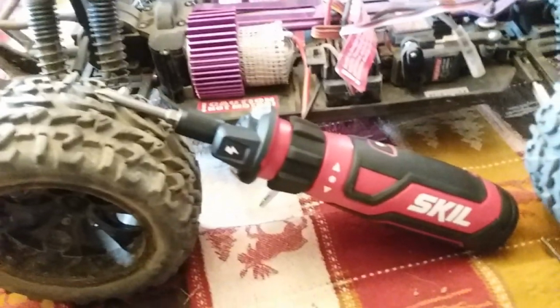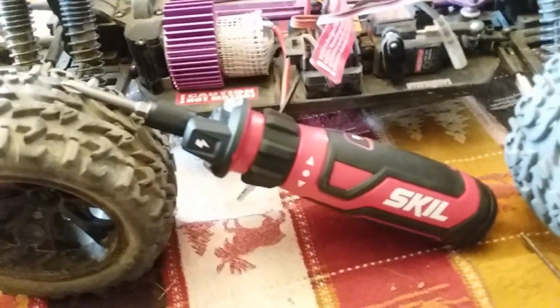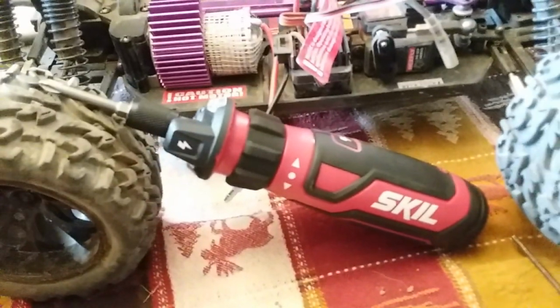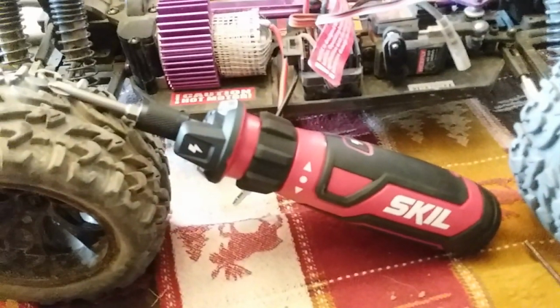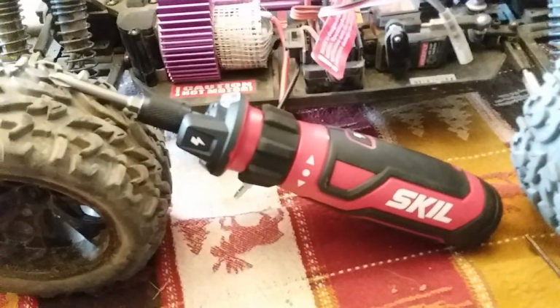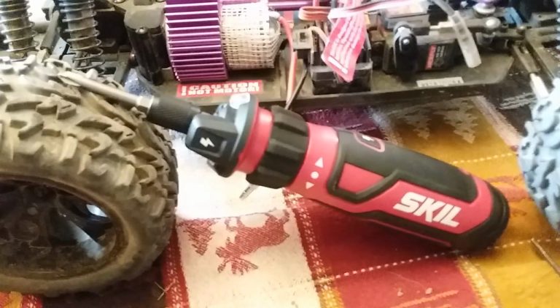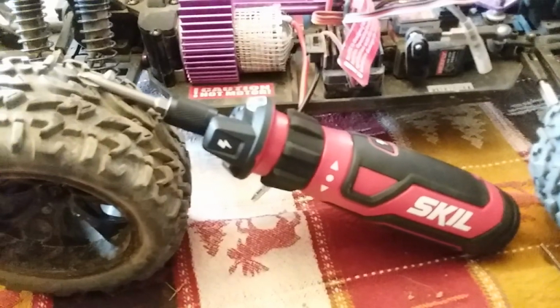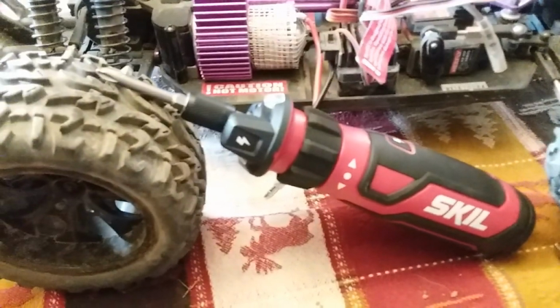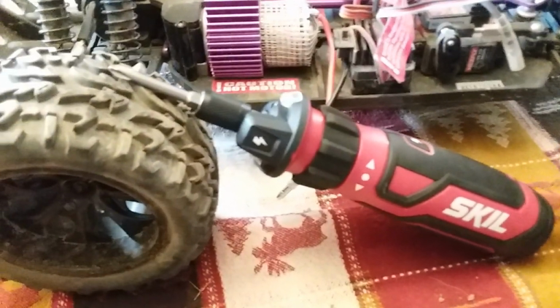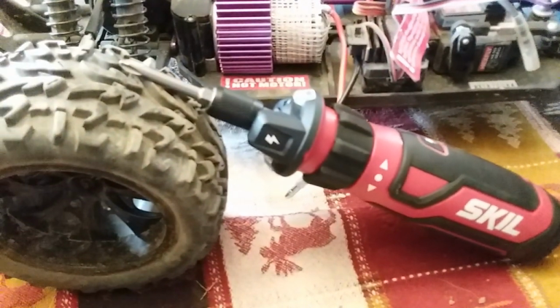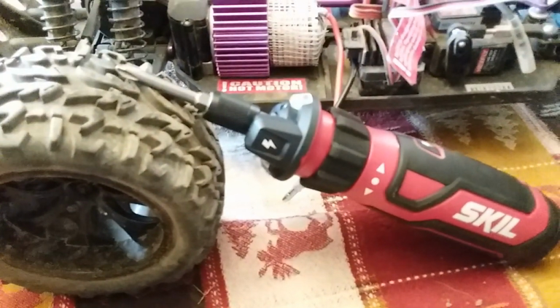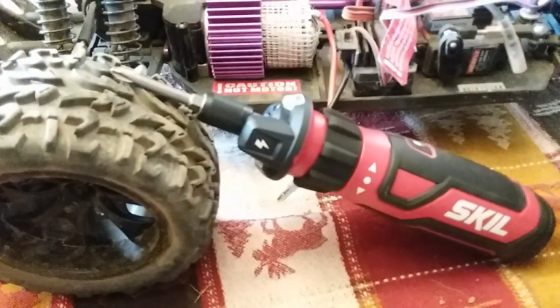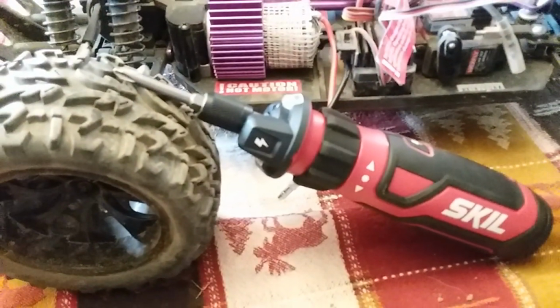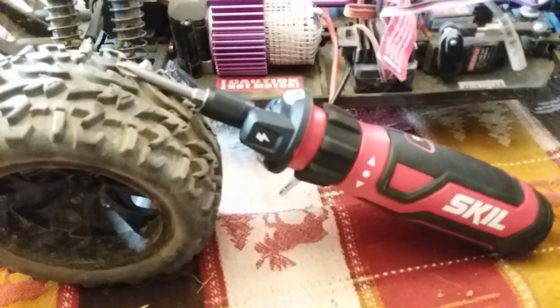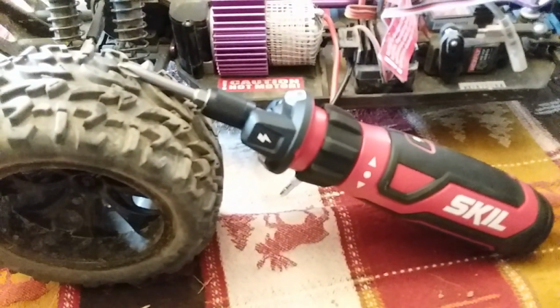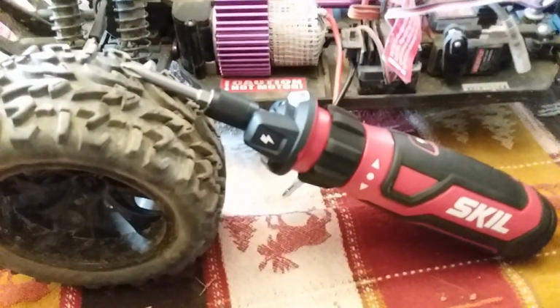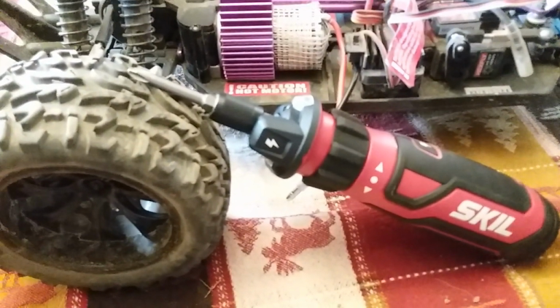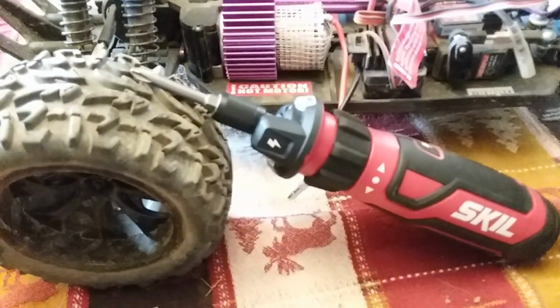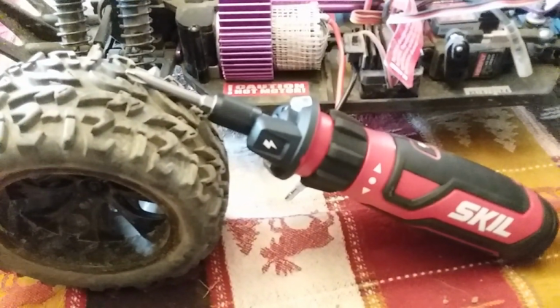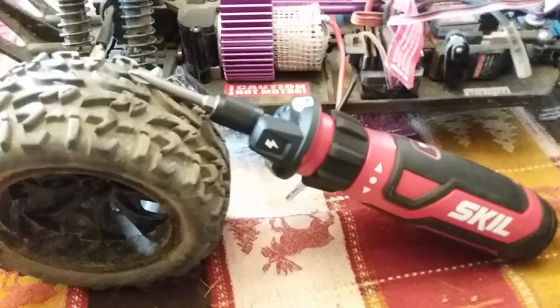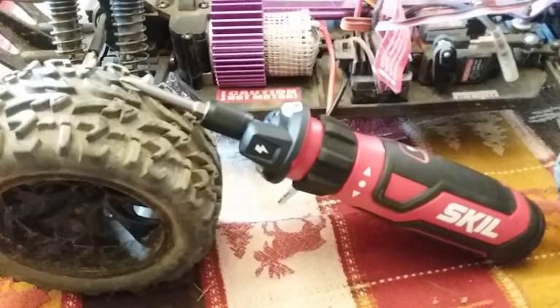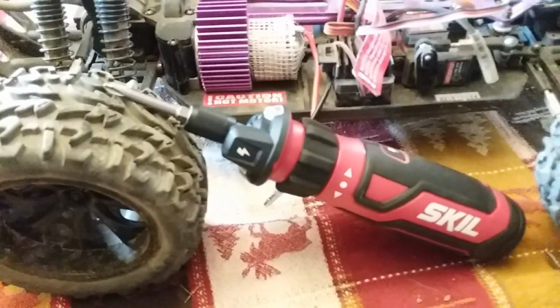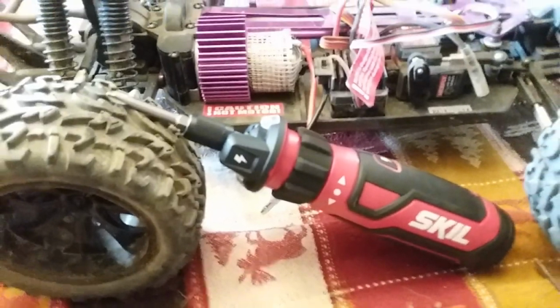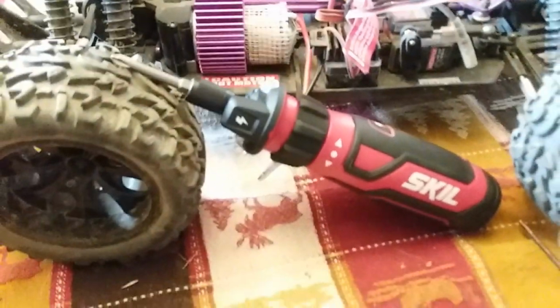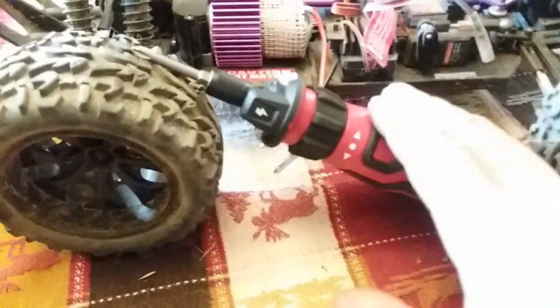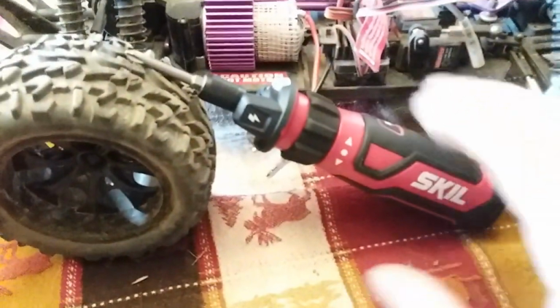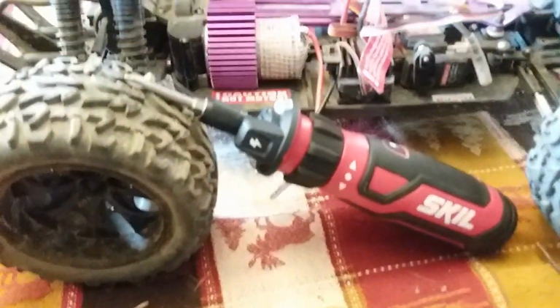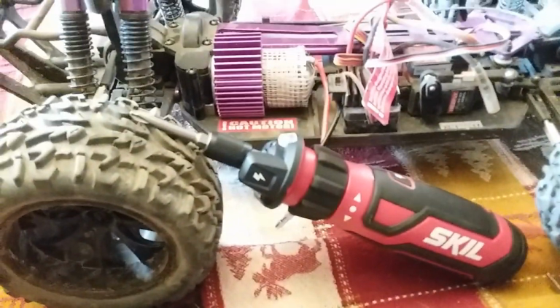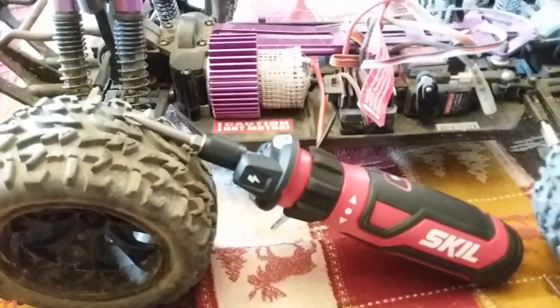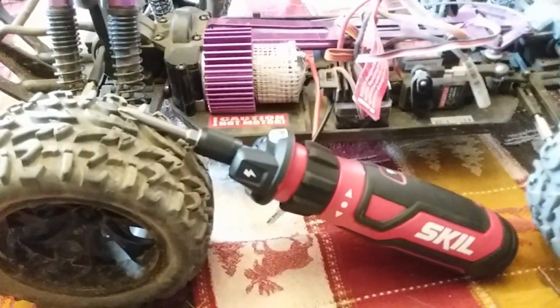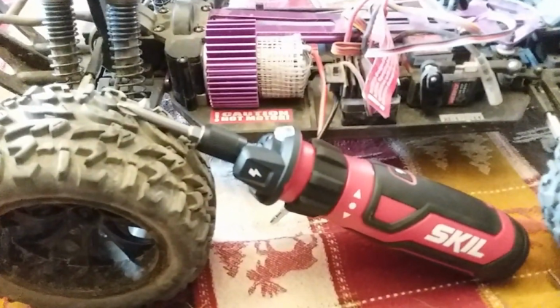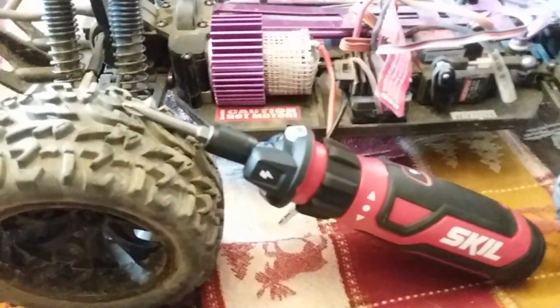All right guys, so you can see this thing works pretty good. If you're doing something with really high torque, it's probably not going to be for you — like a sheetrock screw or something like that — but for hobby stuff, this thing's awesome. It's got plenty of torque.